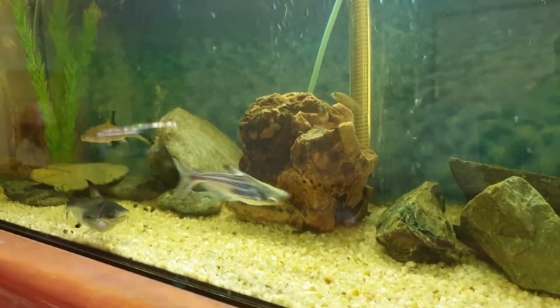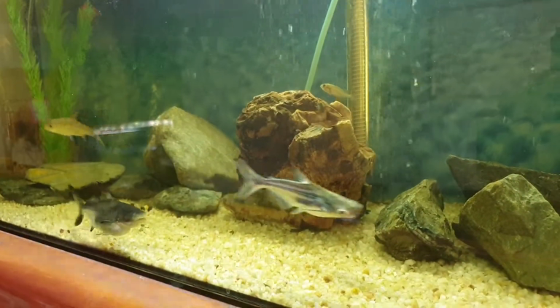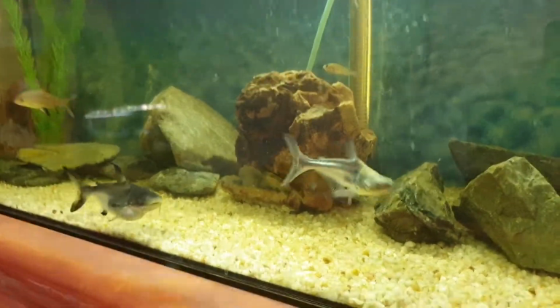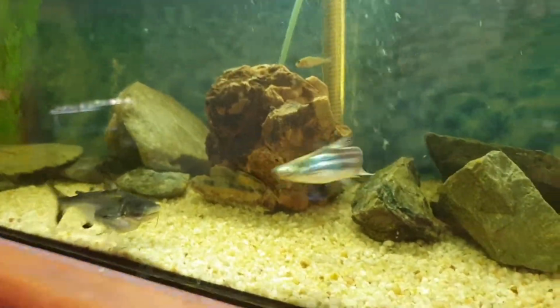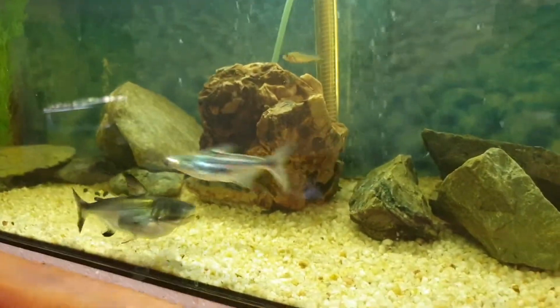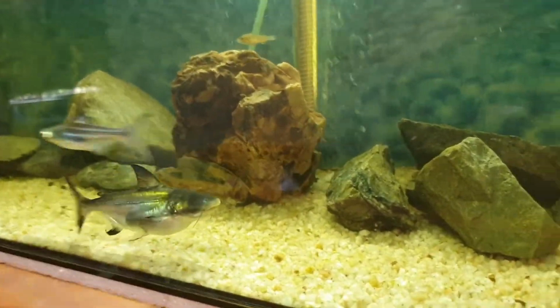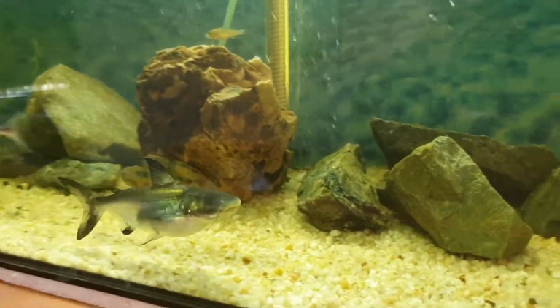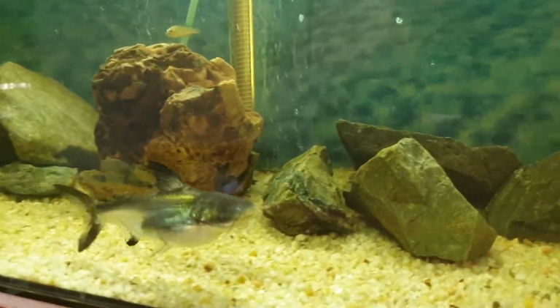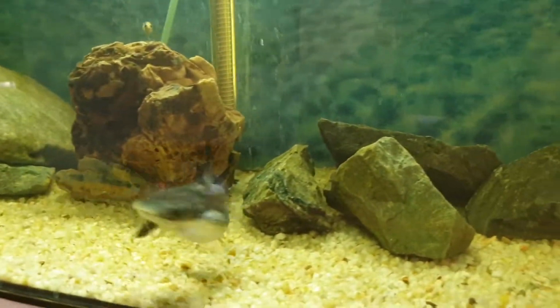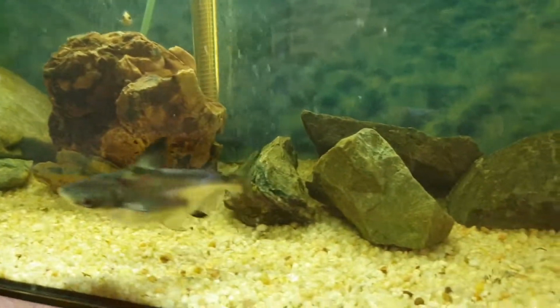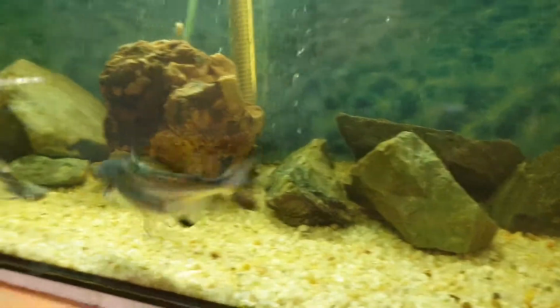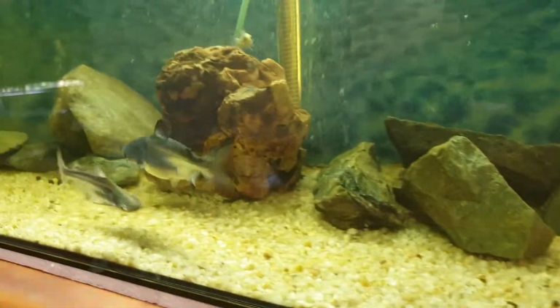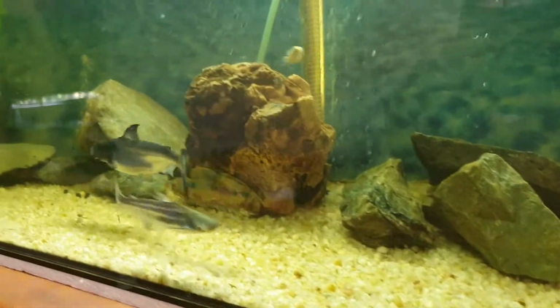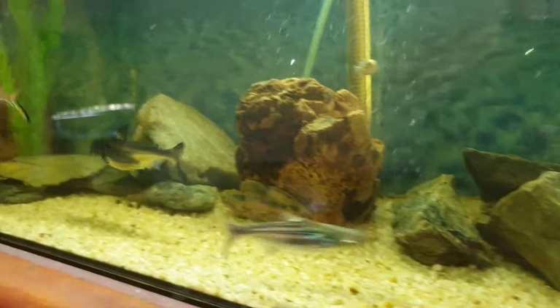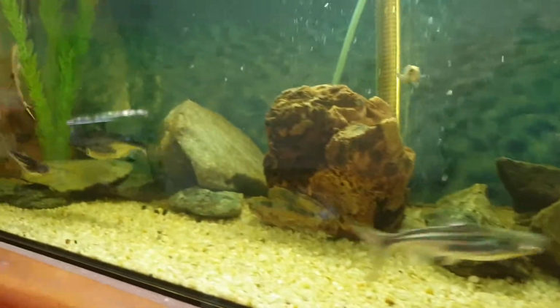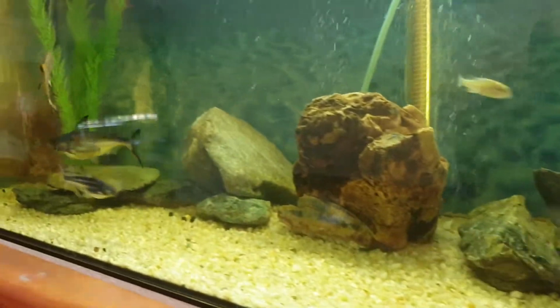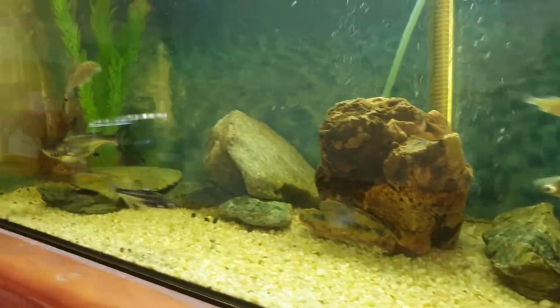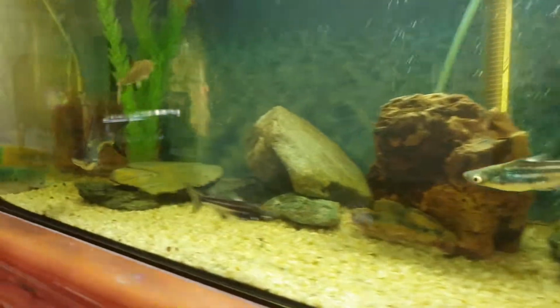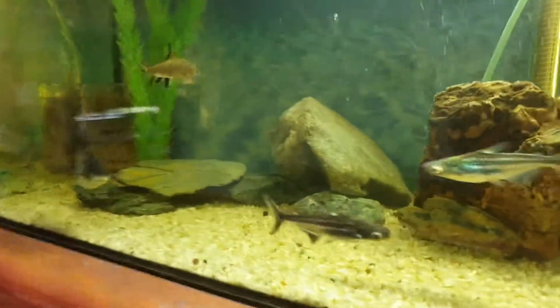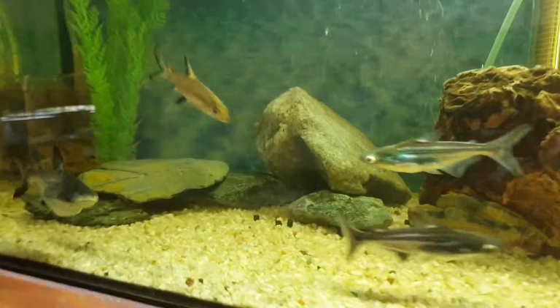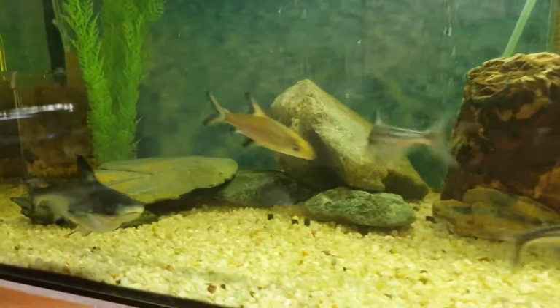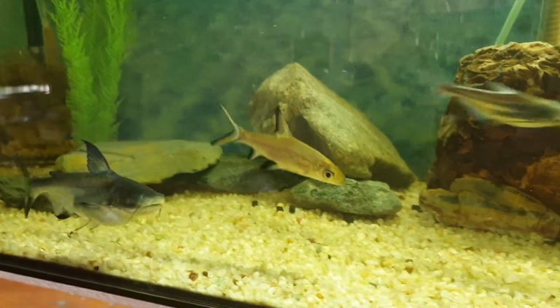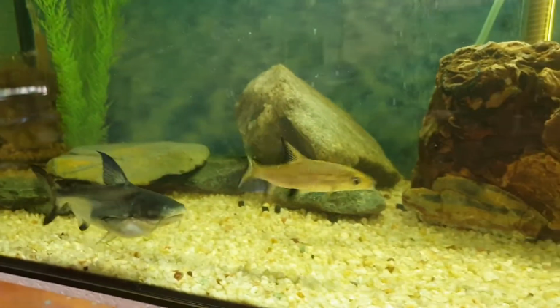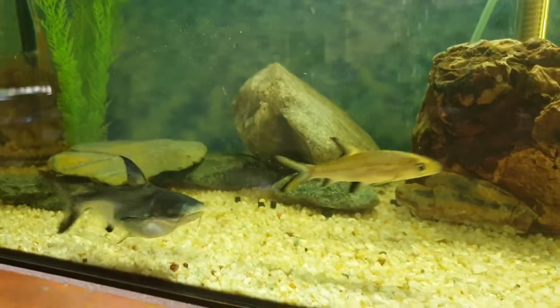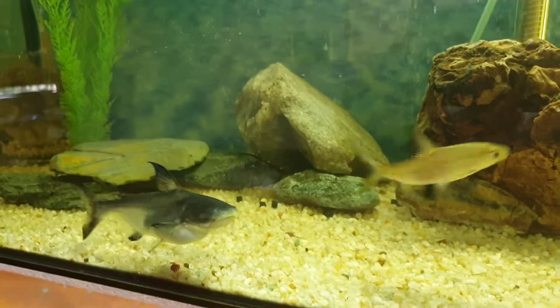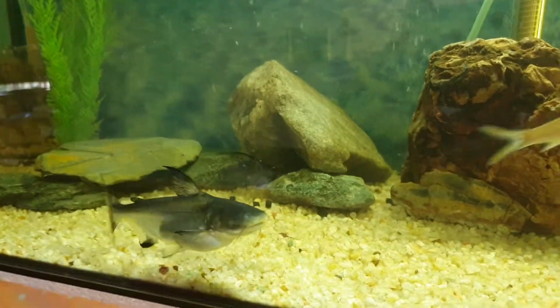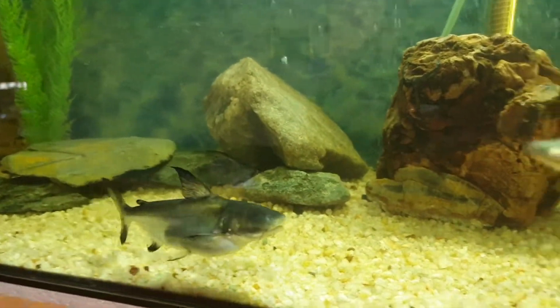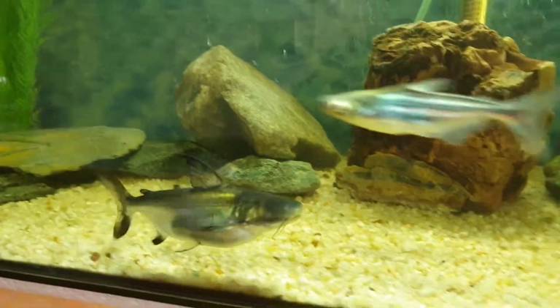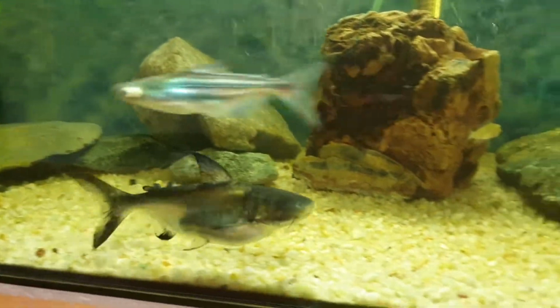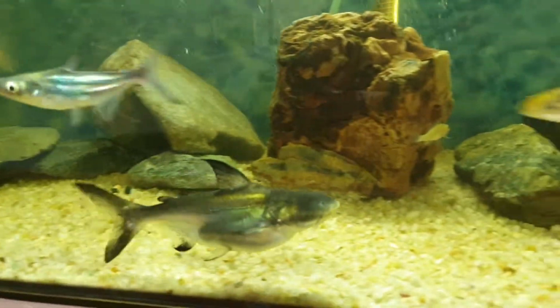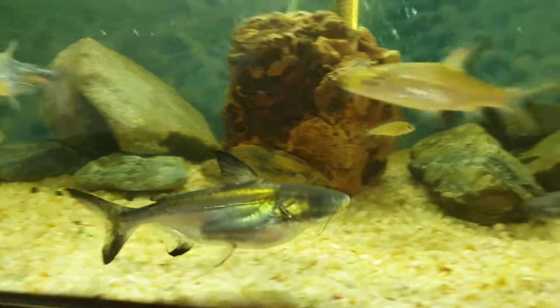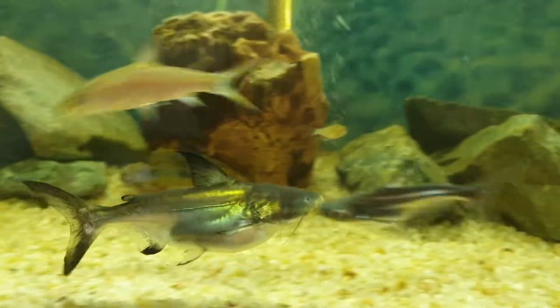Hi guys, this is my balloon shark. I just fed him some tilapias and look at his stomach — he is full.